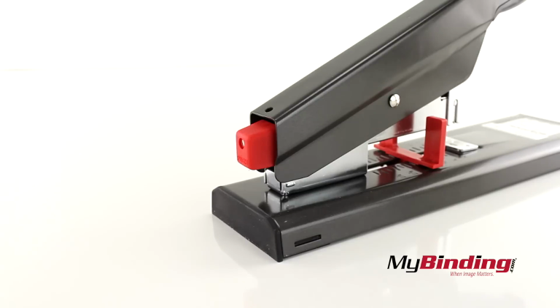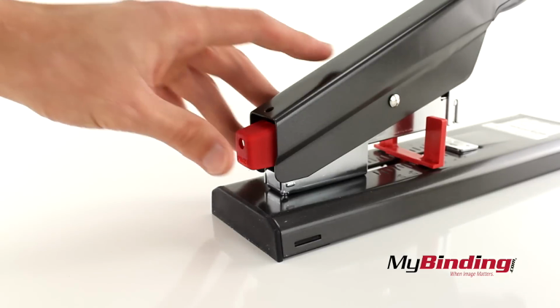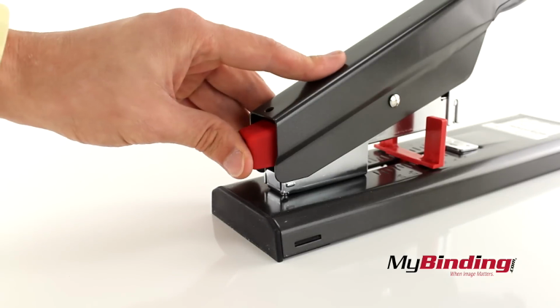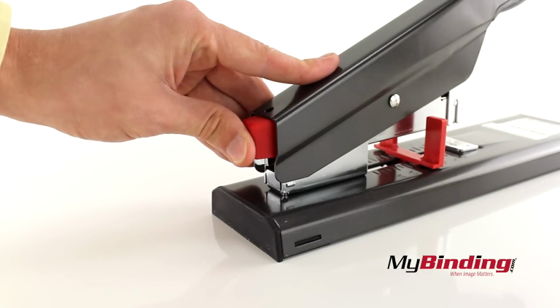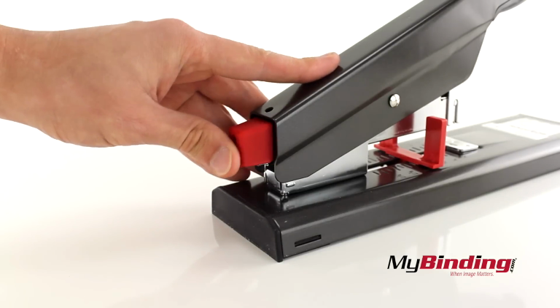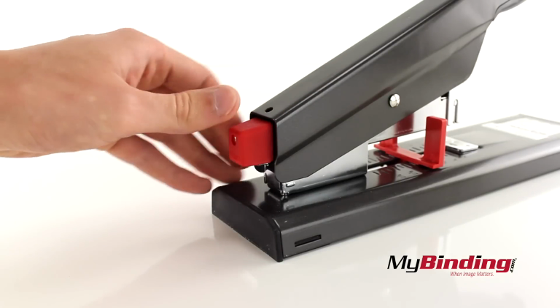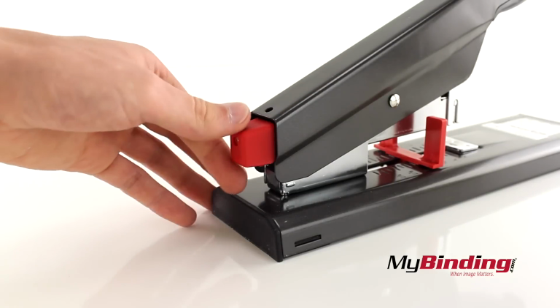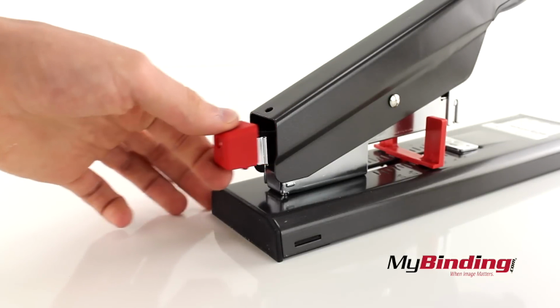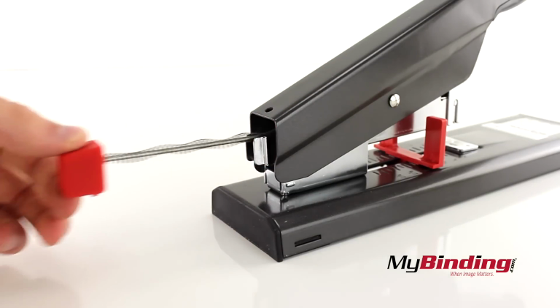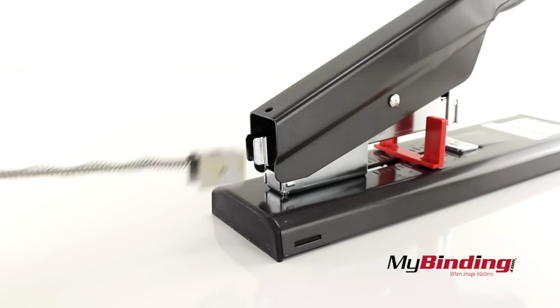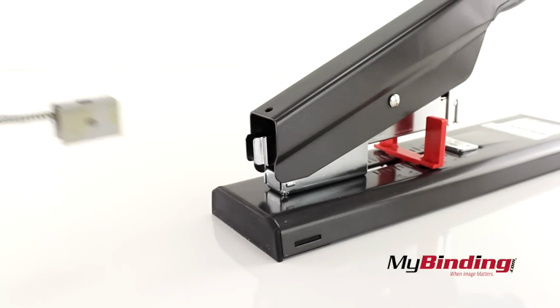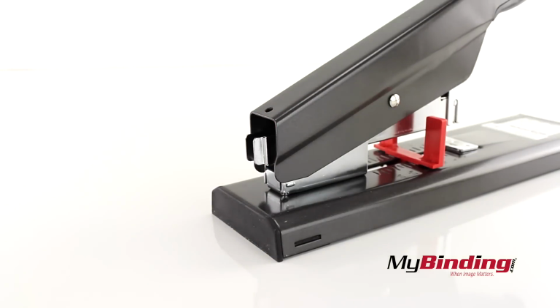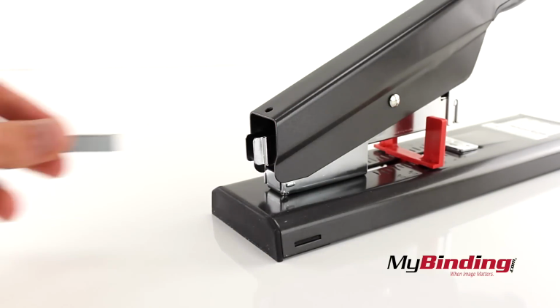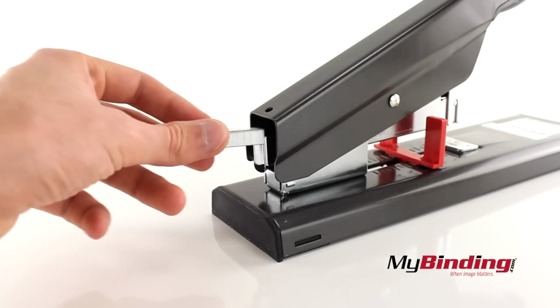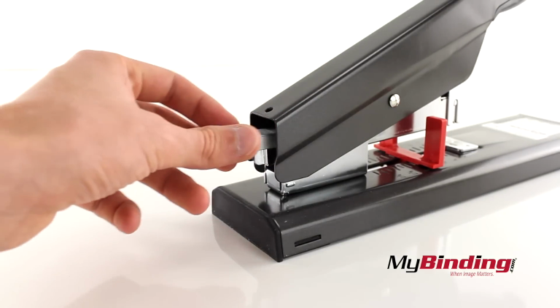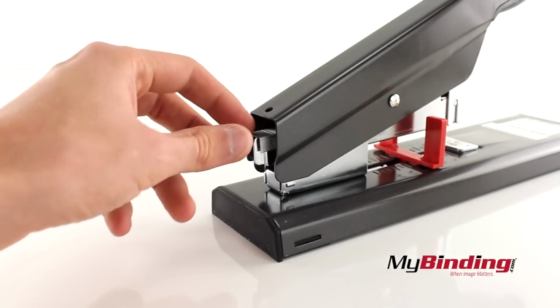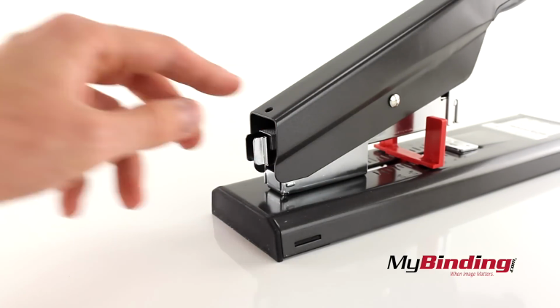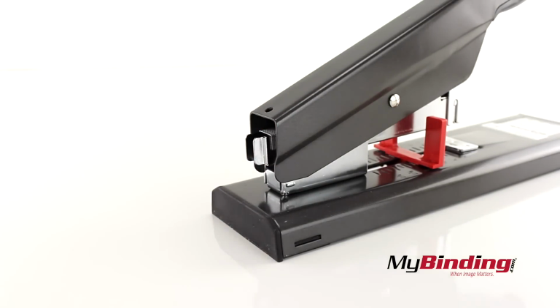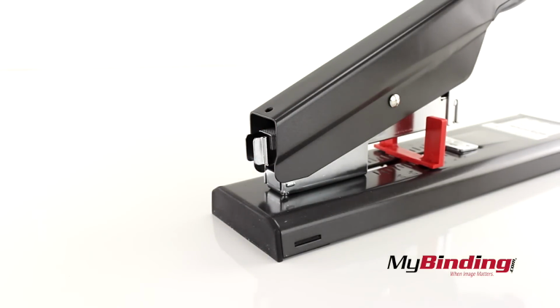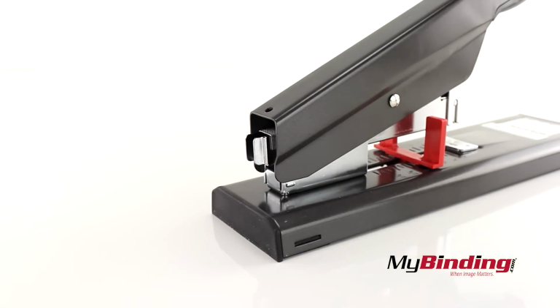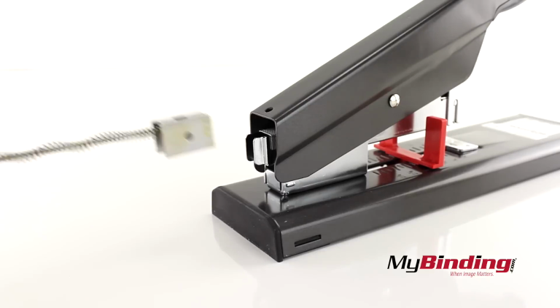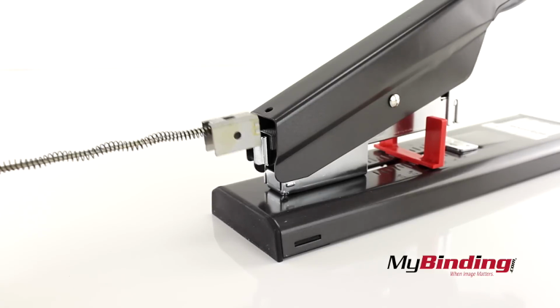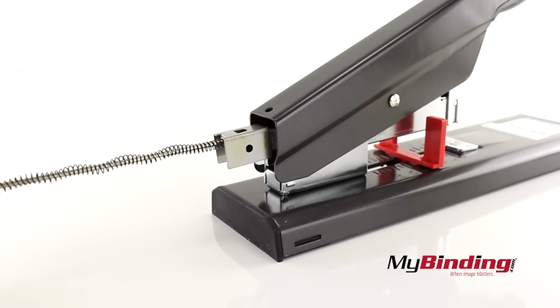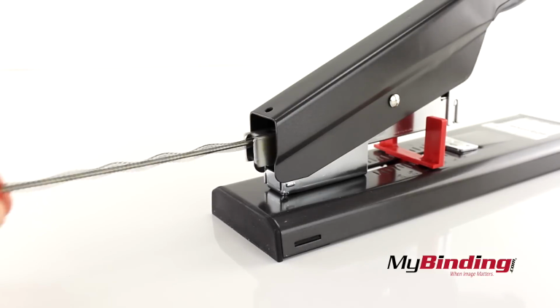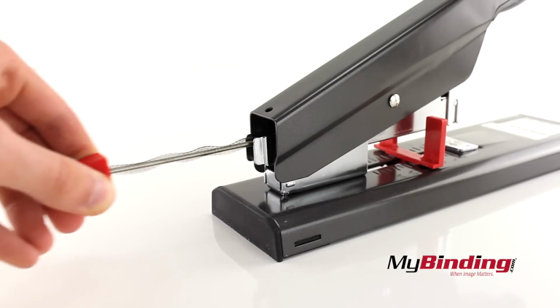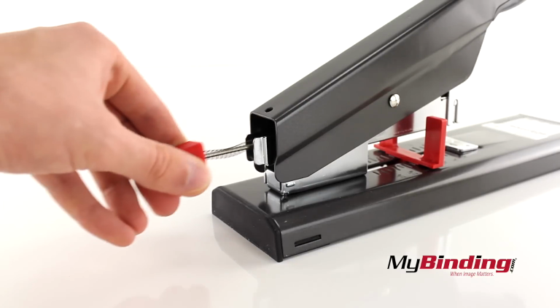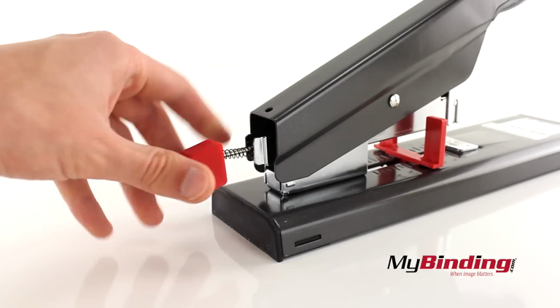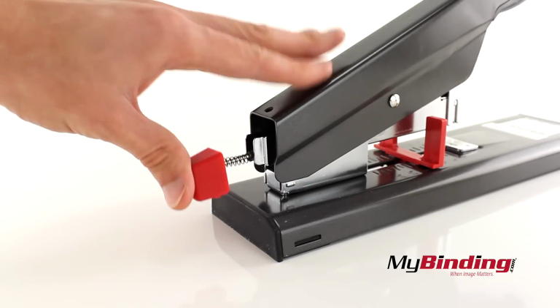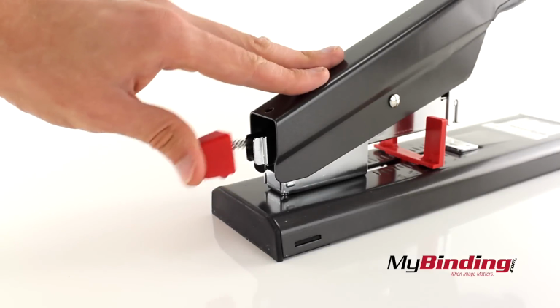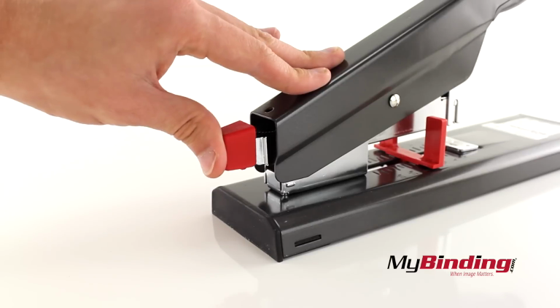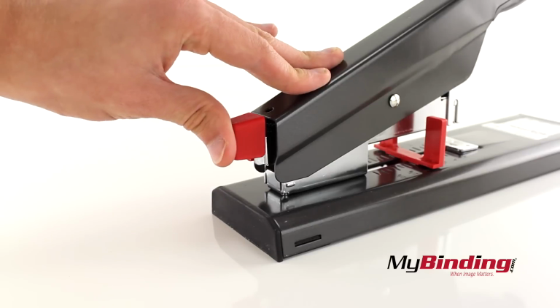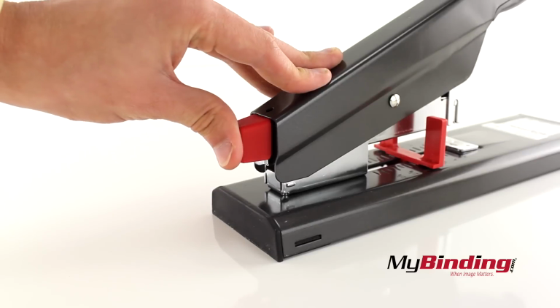To add staples, press on the red back, then up, then pull the tension rod out. Insert your choice of heavy duty staple size and place the rod back in. Make sure it holds down in place.